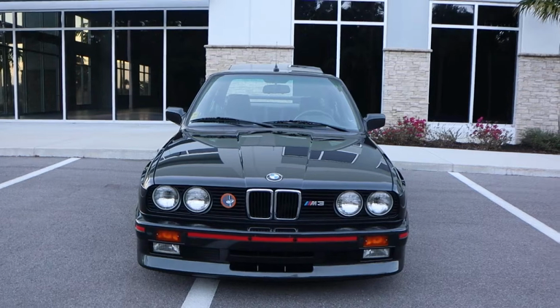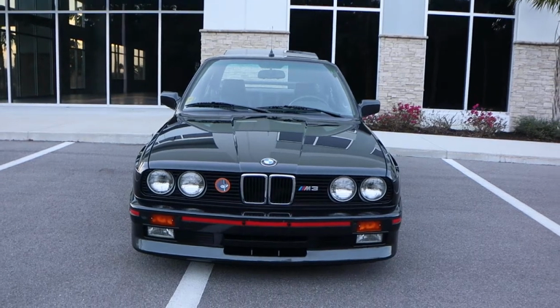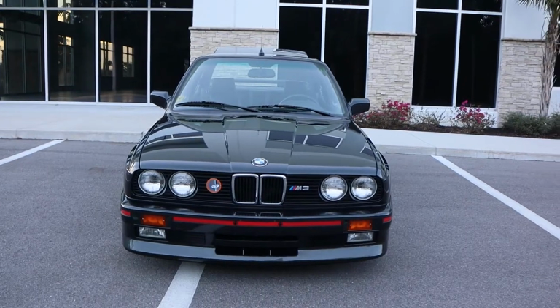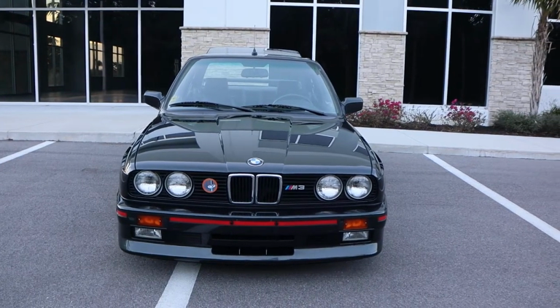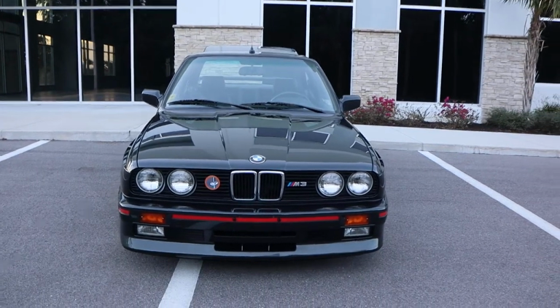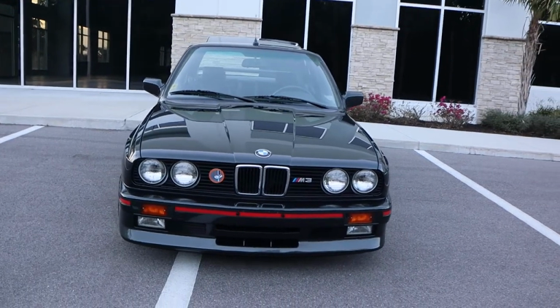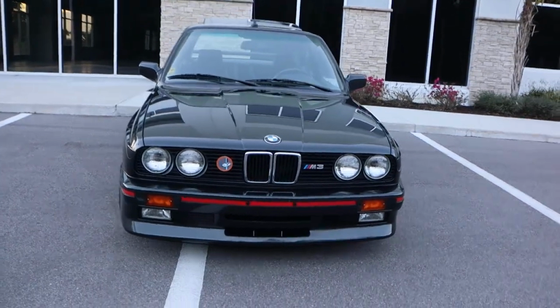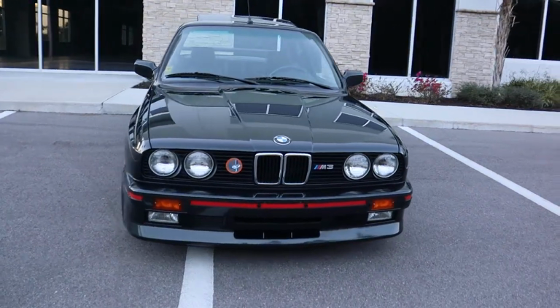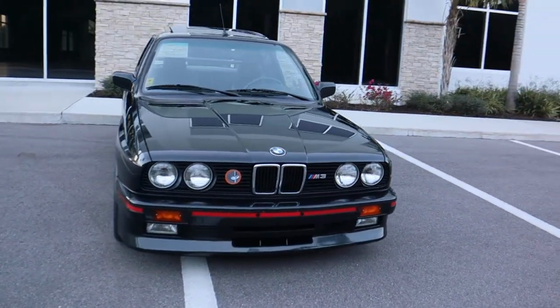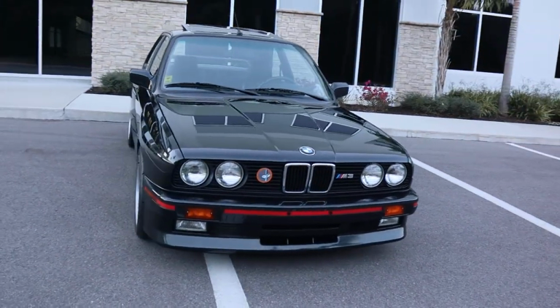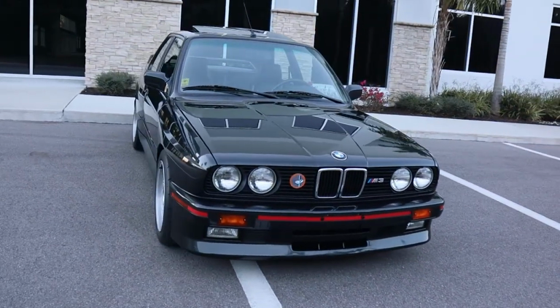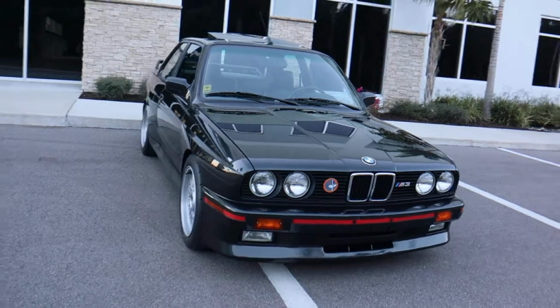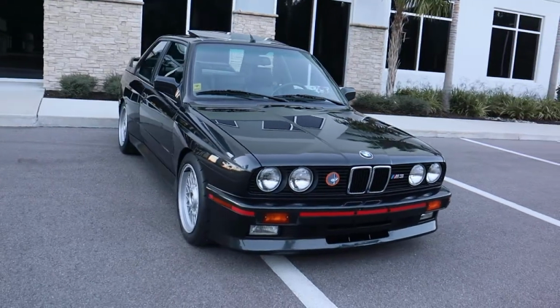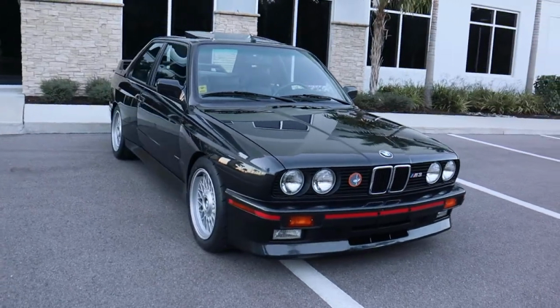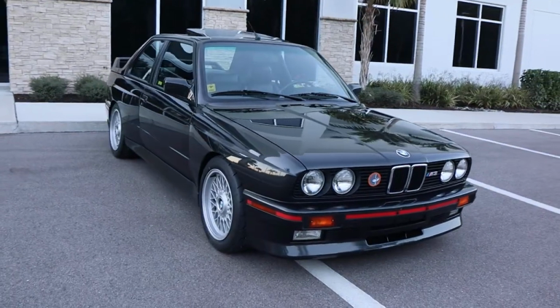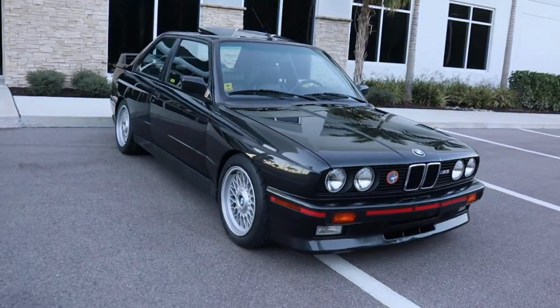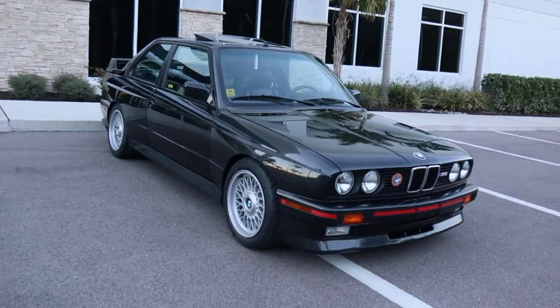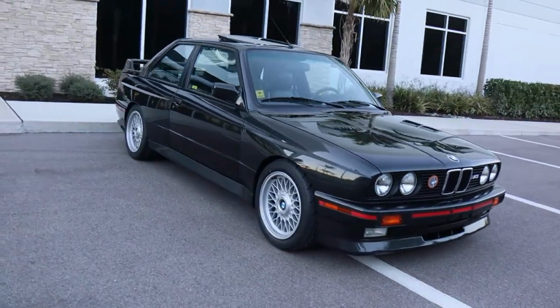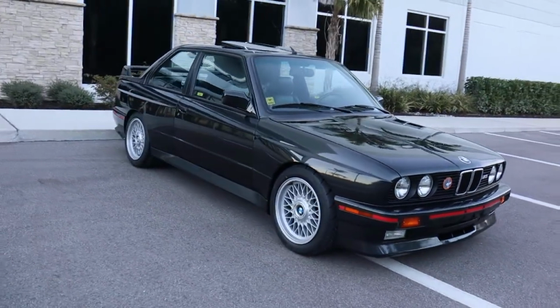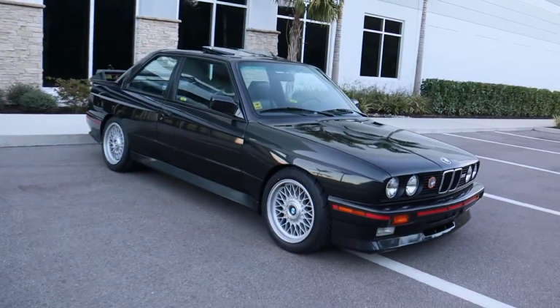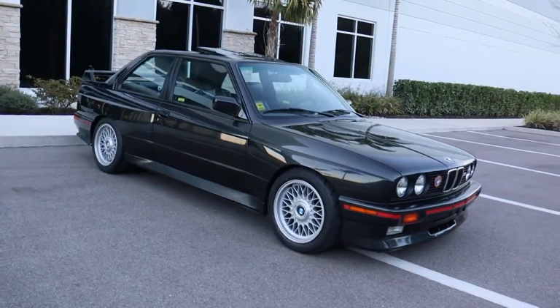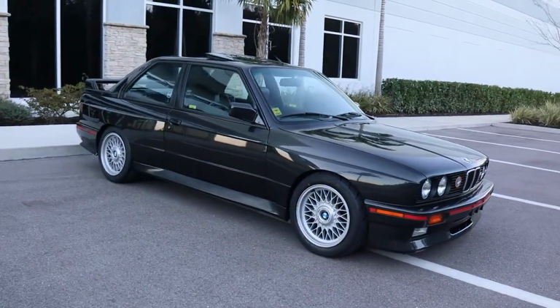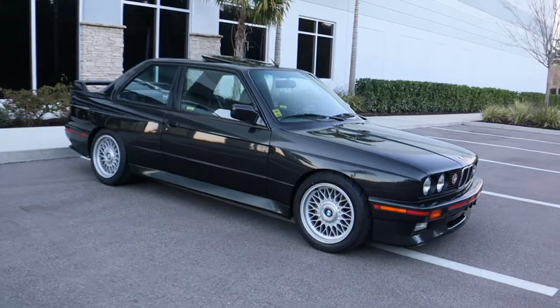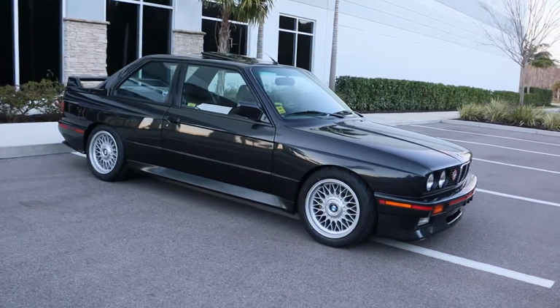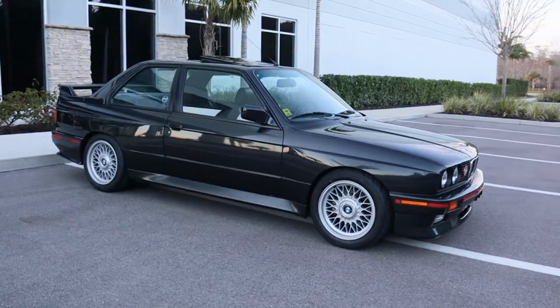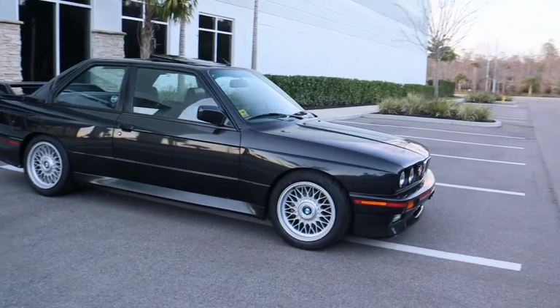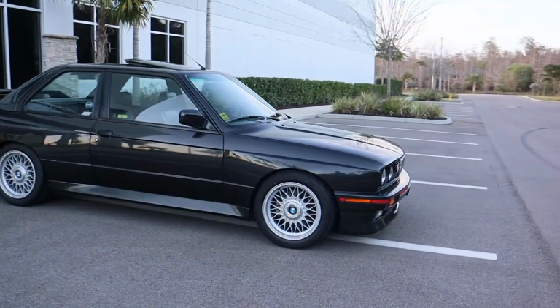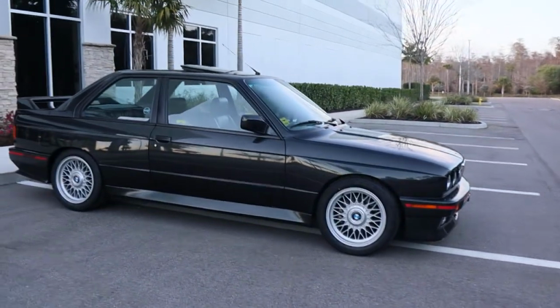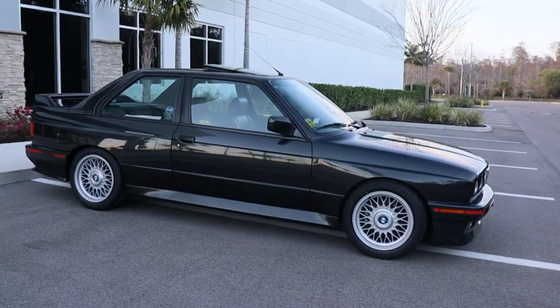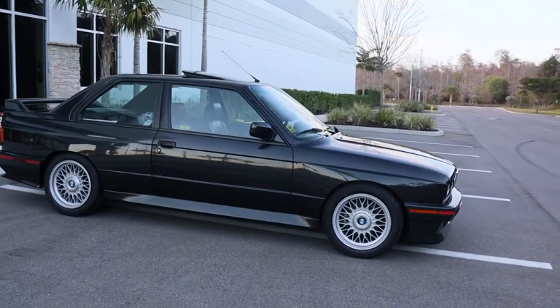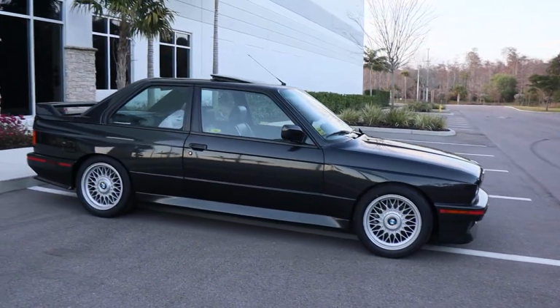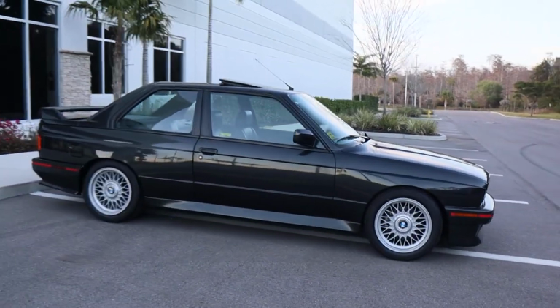Welcome to the walk-around video of our 1990 BMW E30 M3. It is a windy afternoon in Florida, so excuse any wind noise you may pick up. I wanted to show you this car.